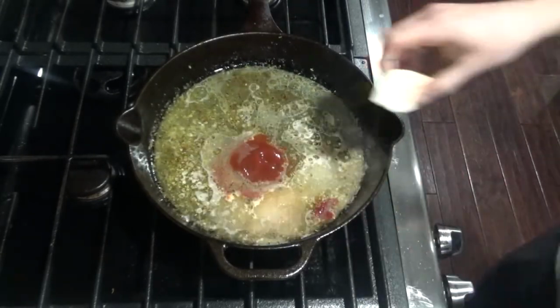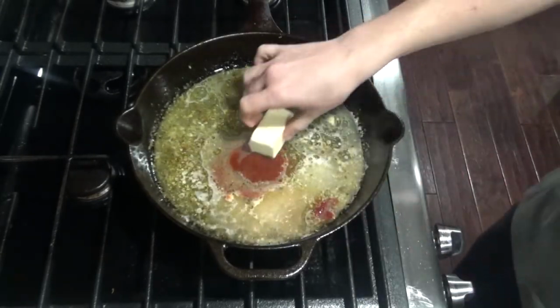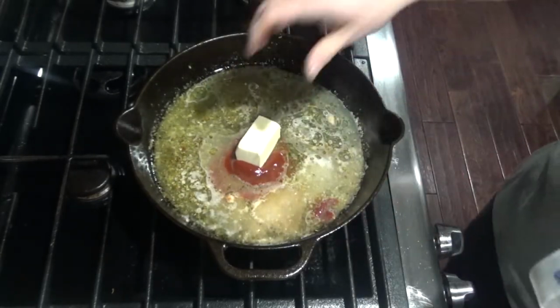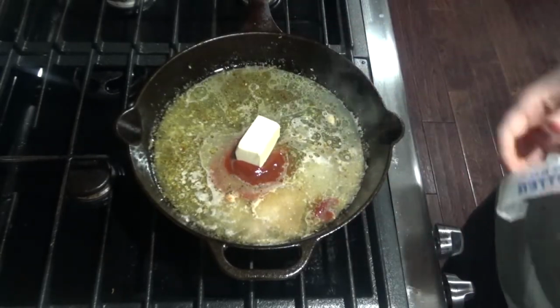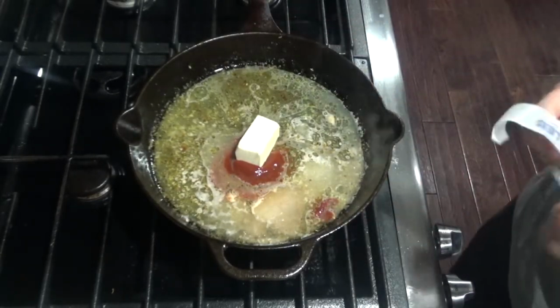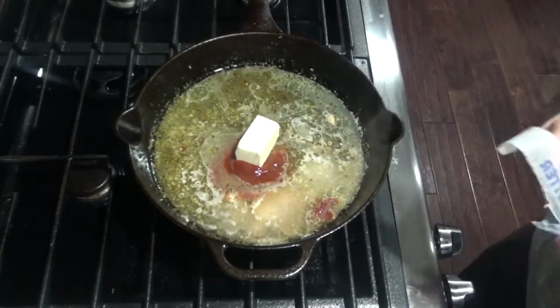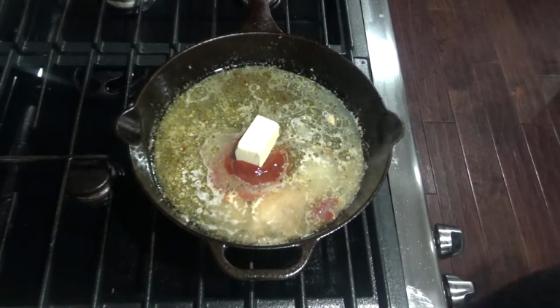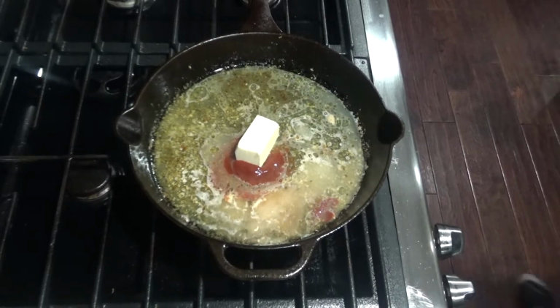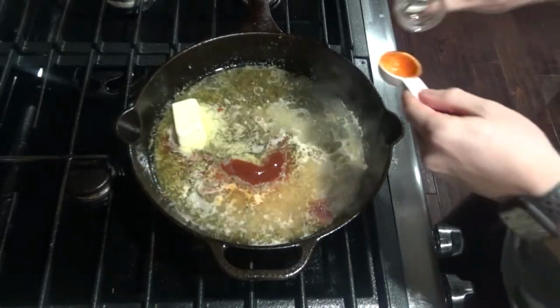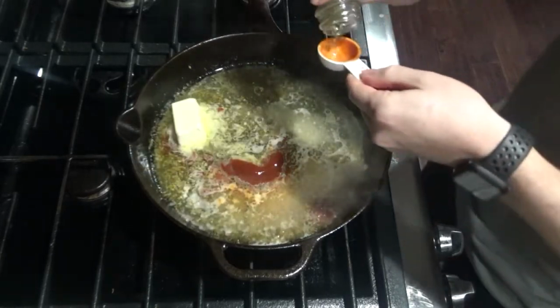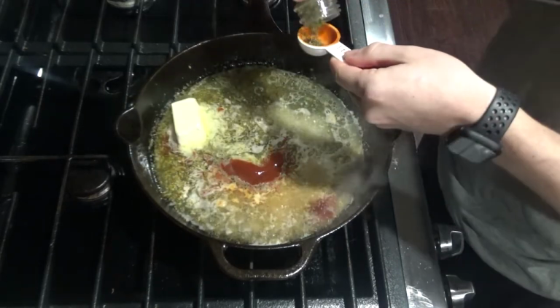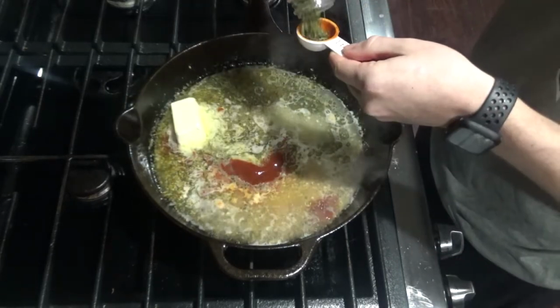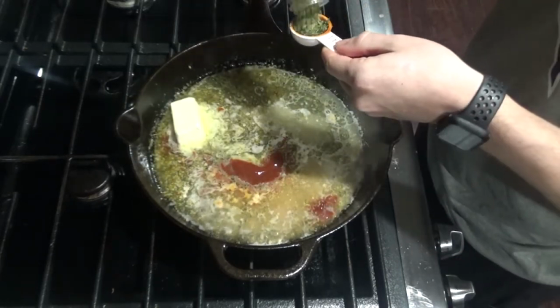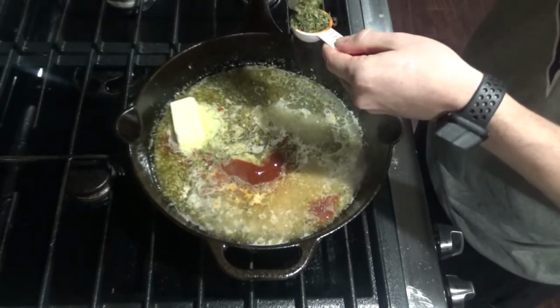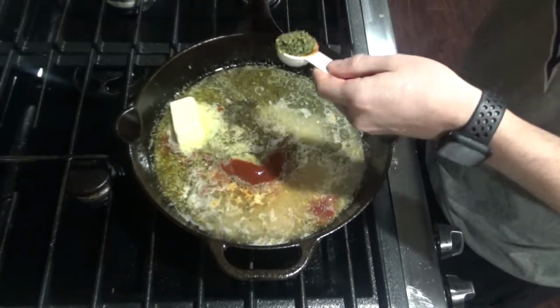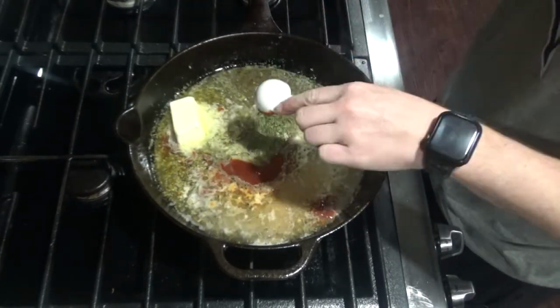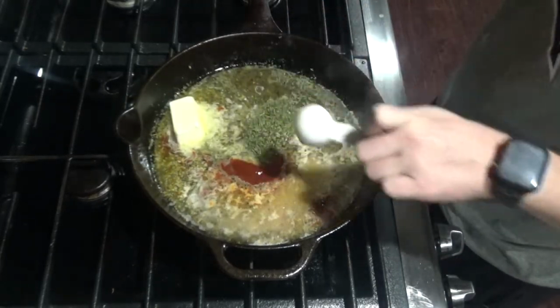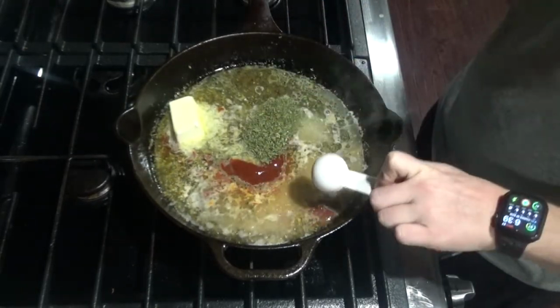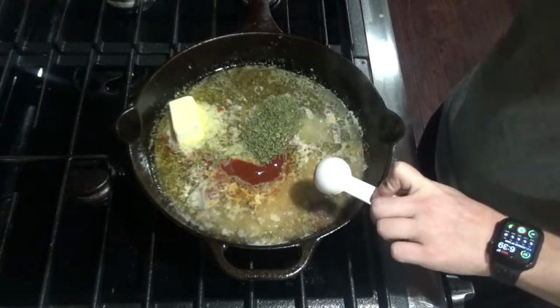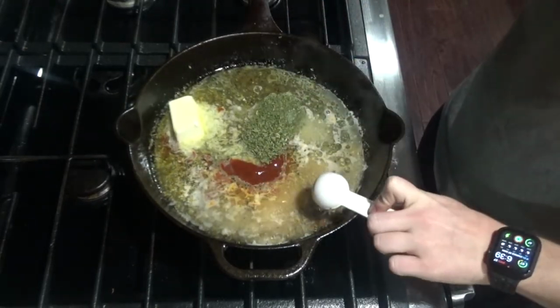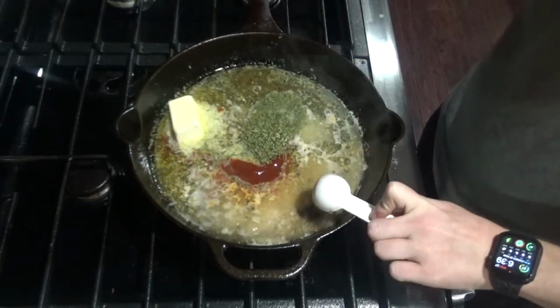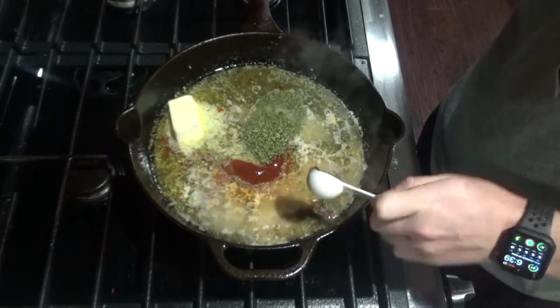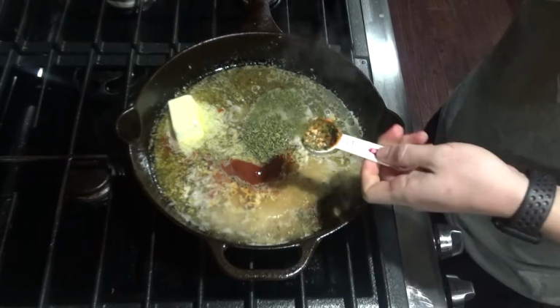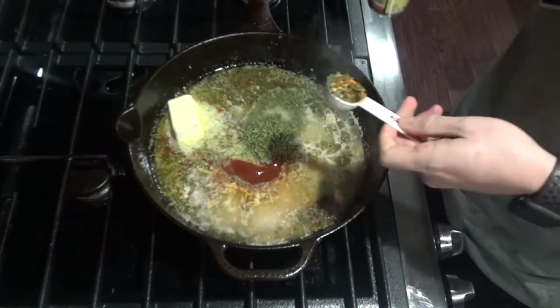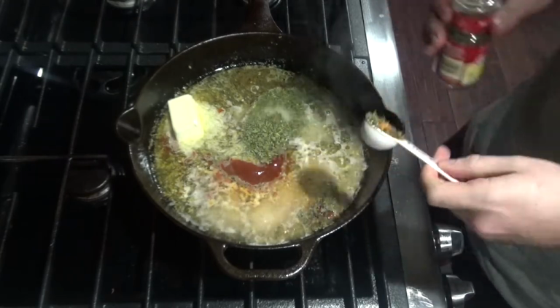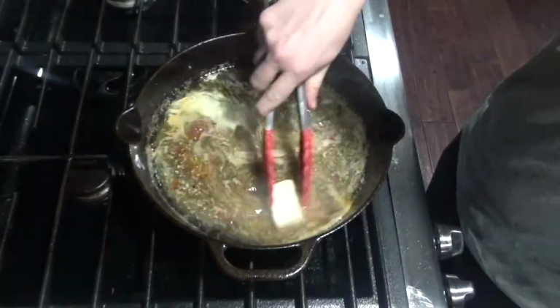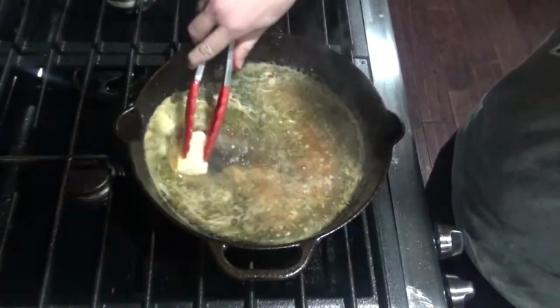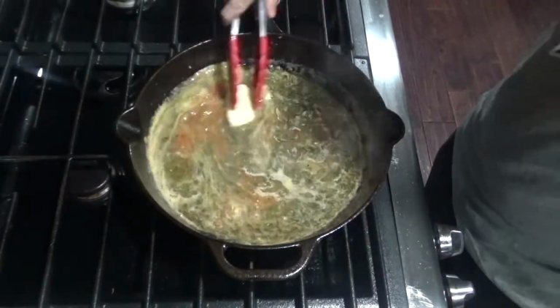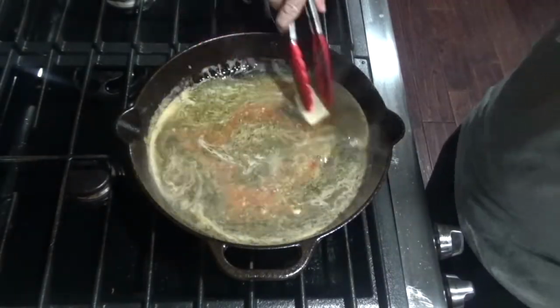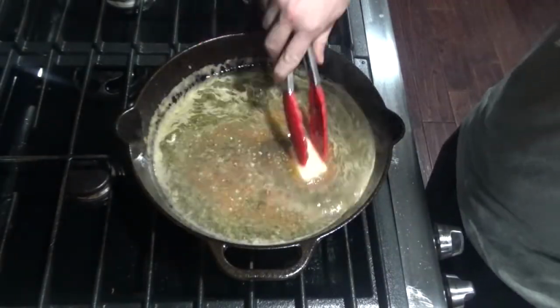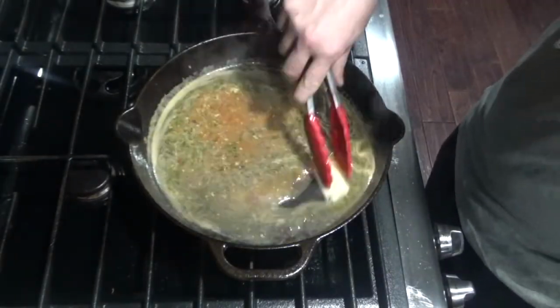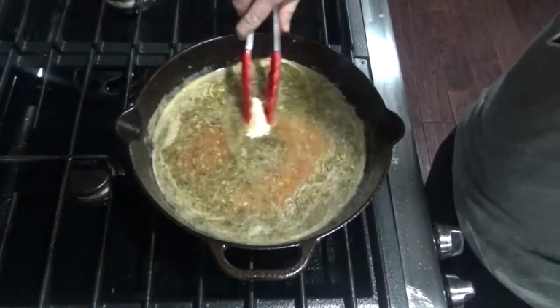Add another quarter cup of butter and one tablespoon of parsley — you can use fresh parsley here if you want to as well. Go ahead and mix that up and get your butter melted.